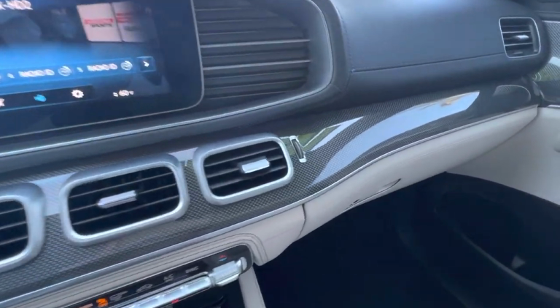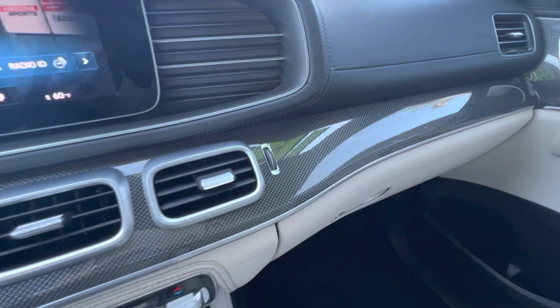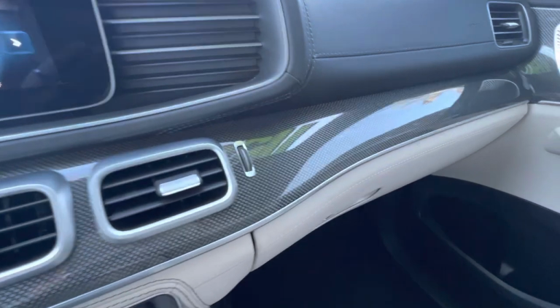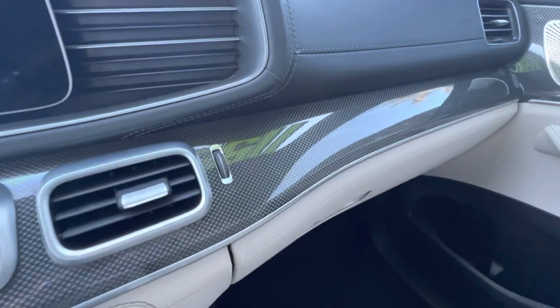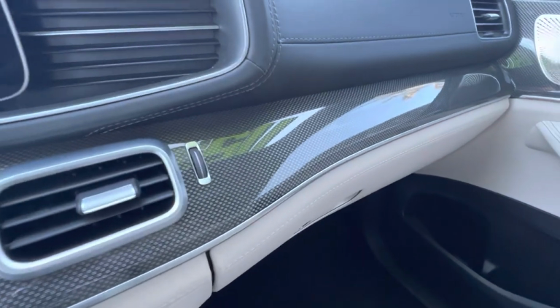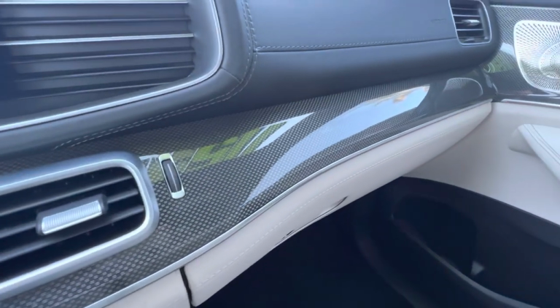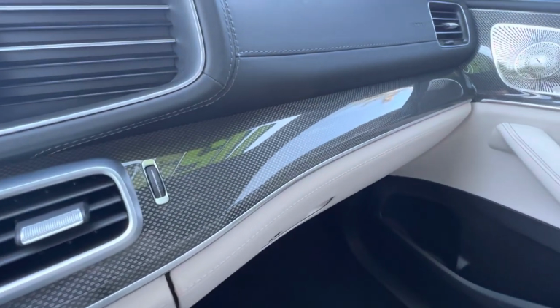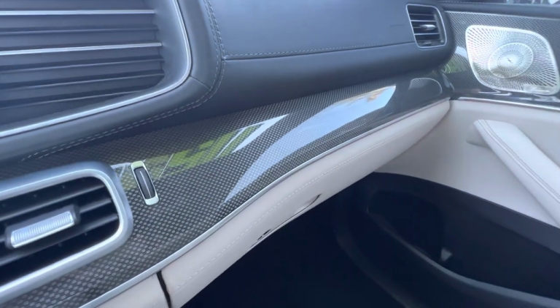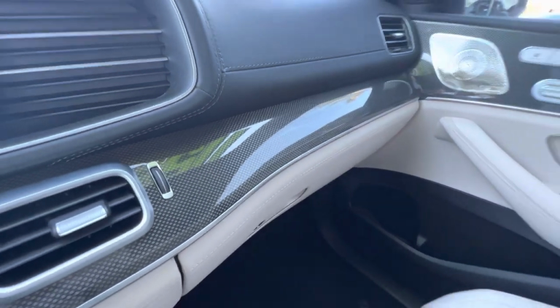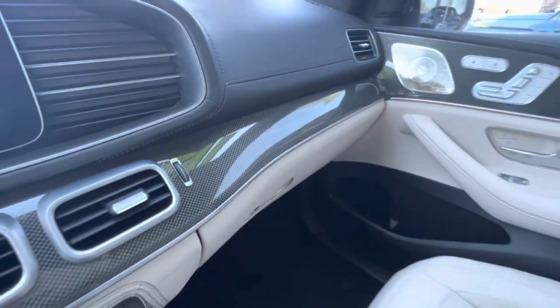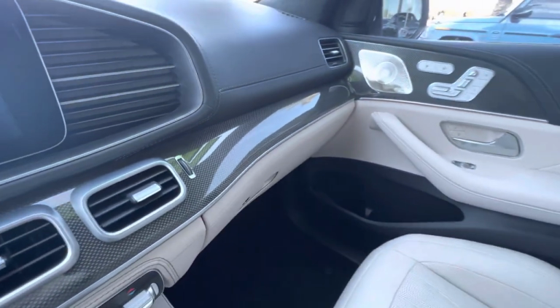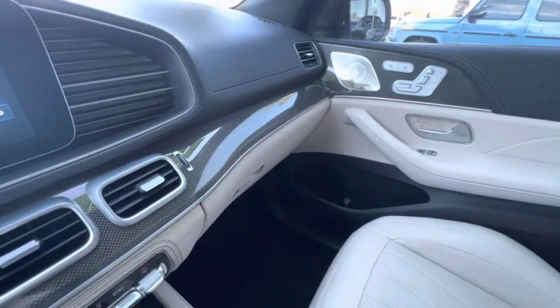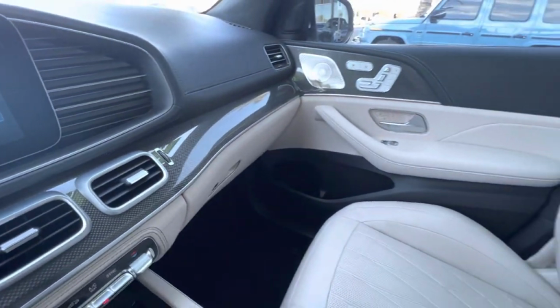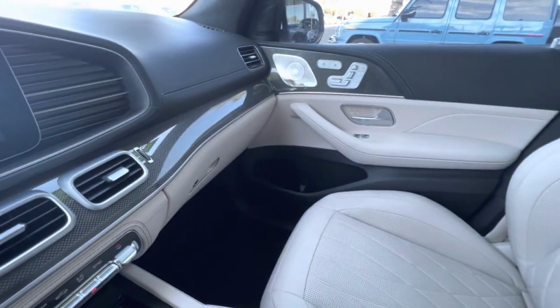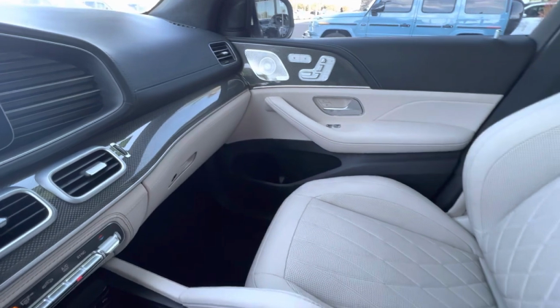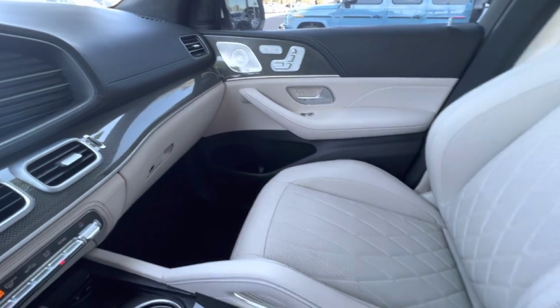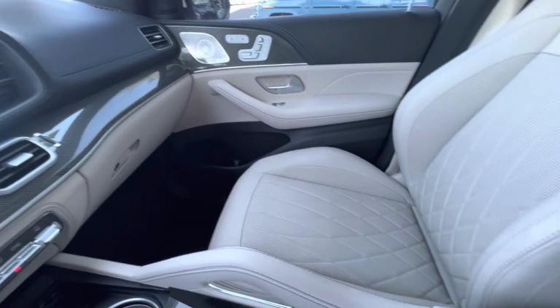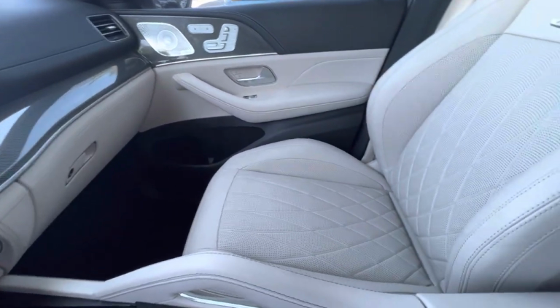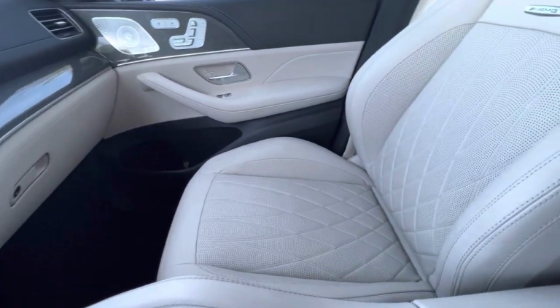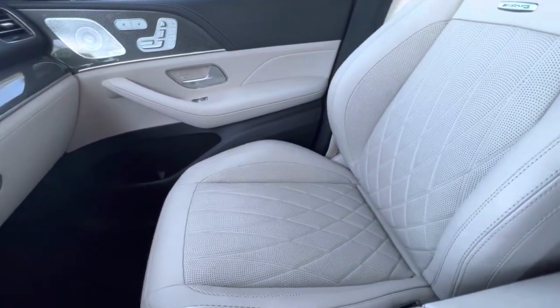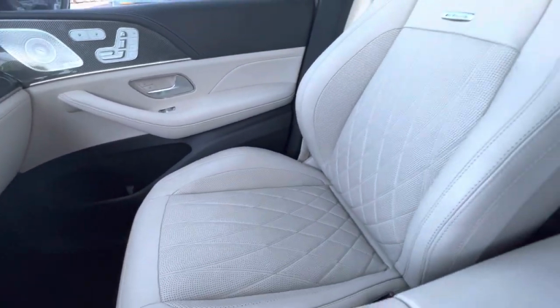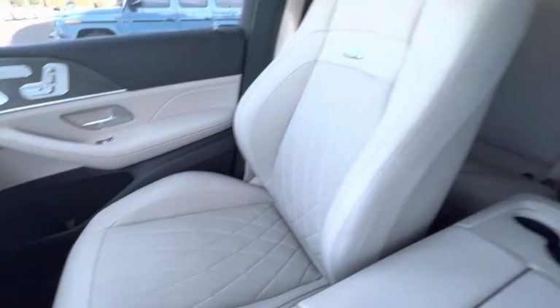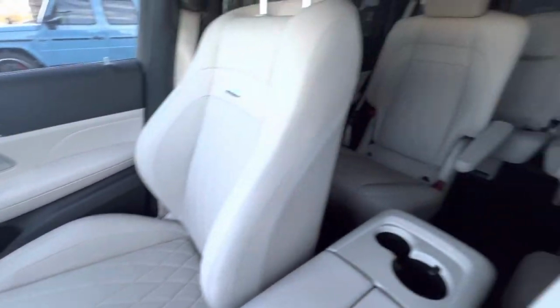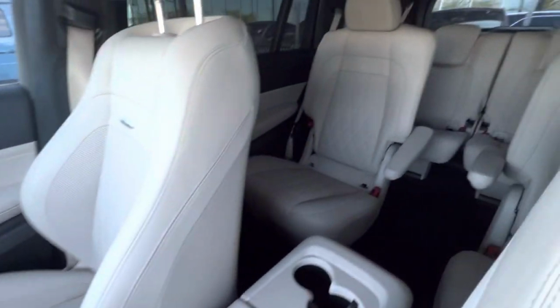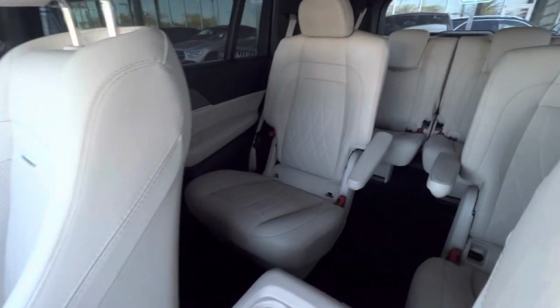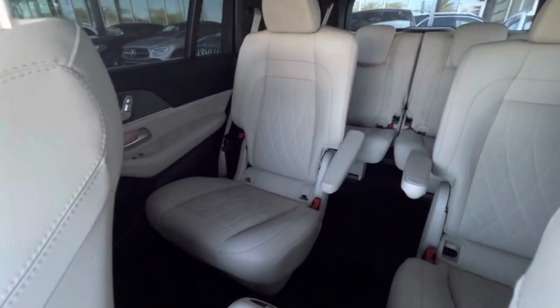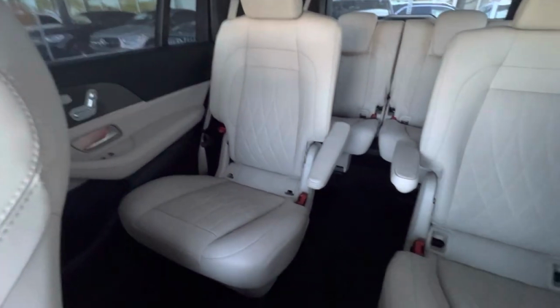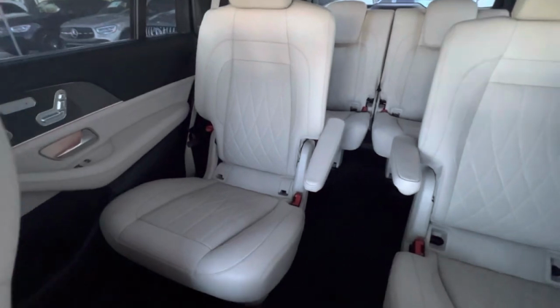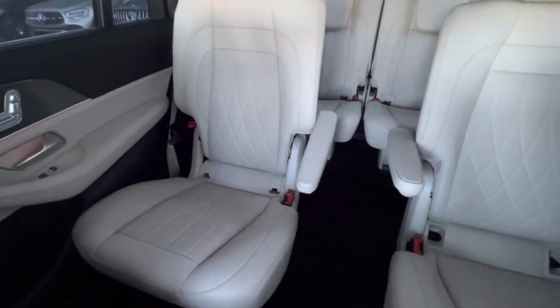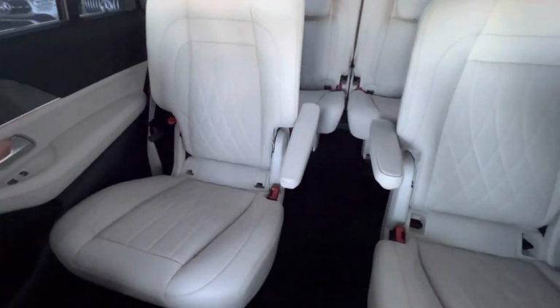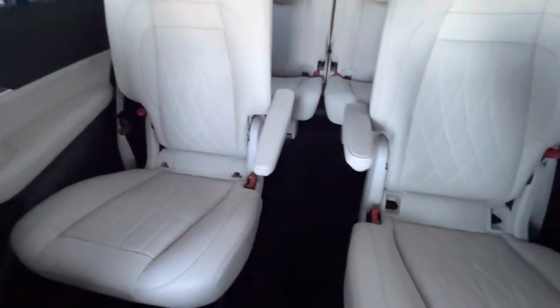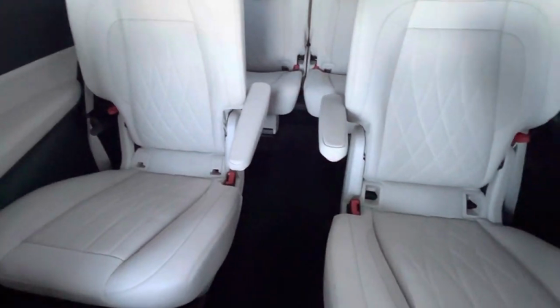I love this trim — I like to call it the classy carbon fiber. It has kind of a tough look to it, but isn't carbon fiber, which would get a little bit tacky.